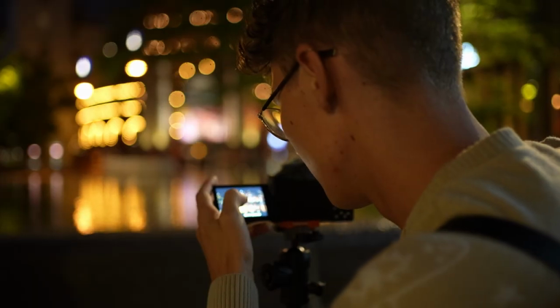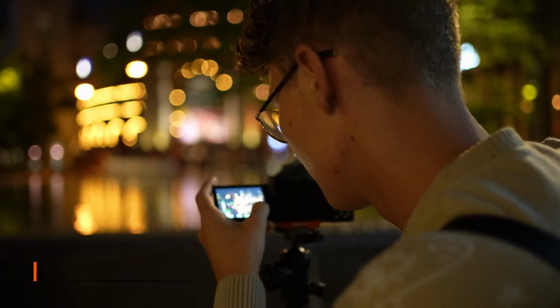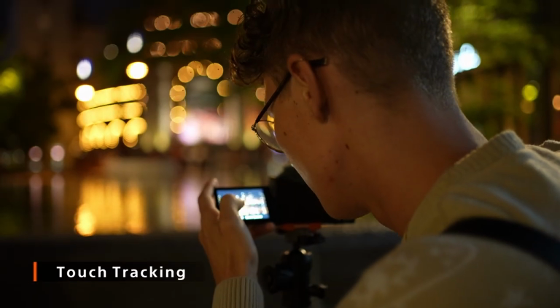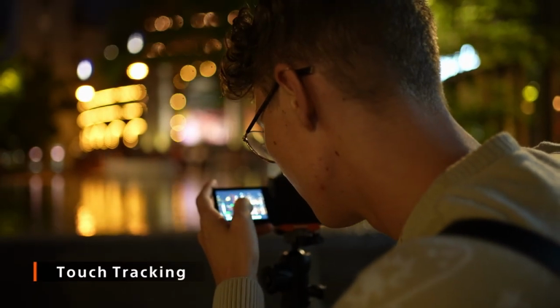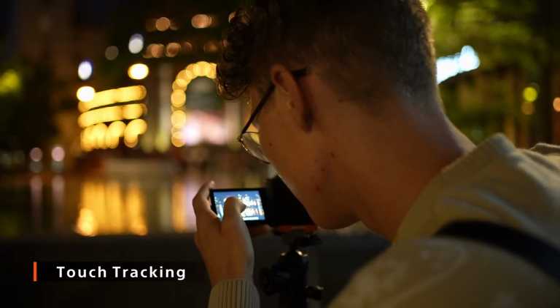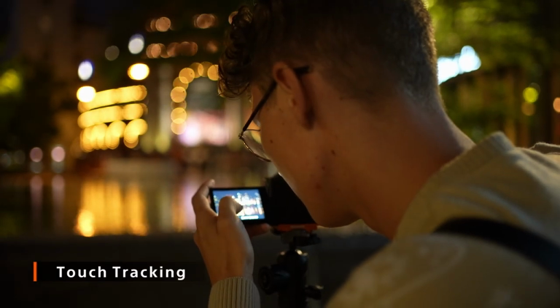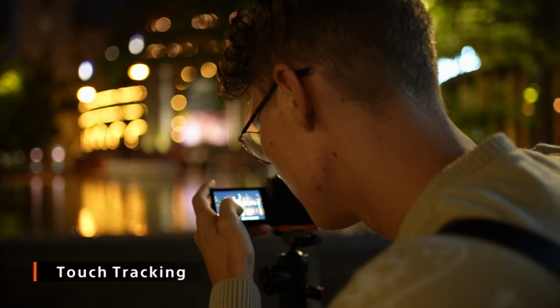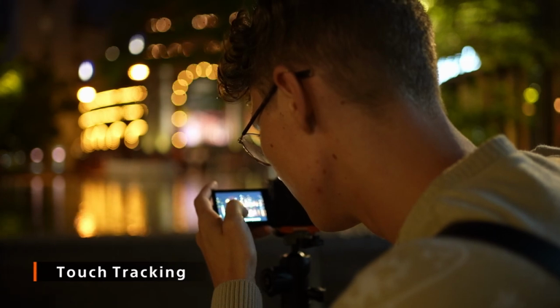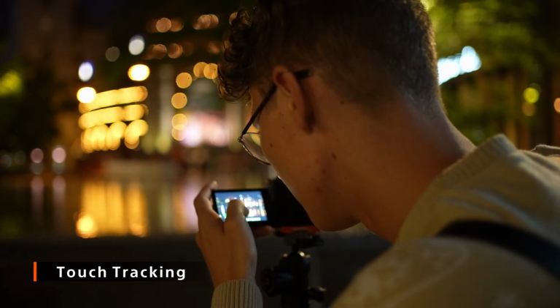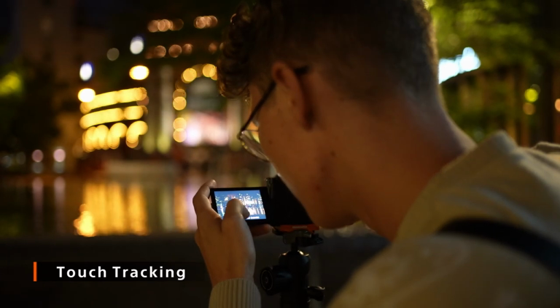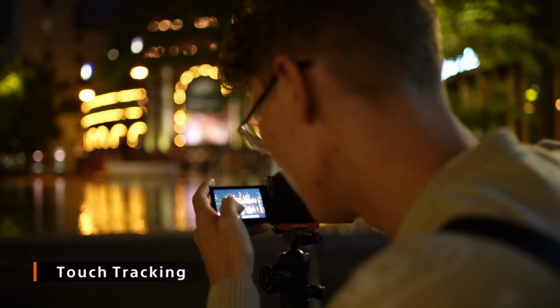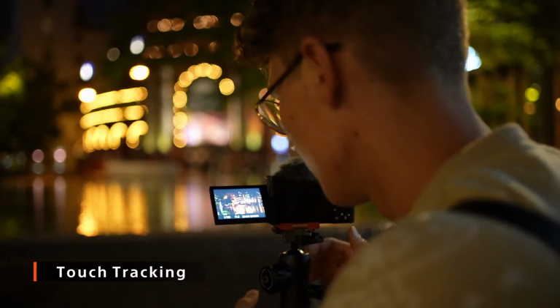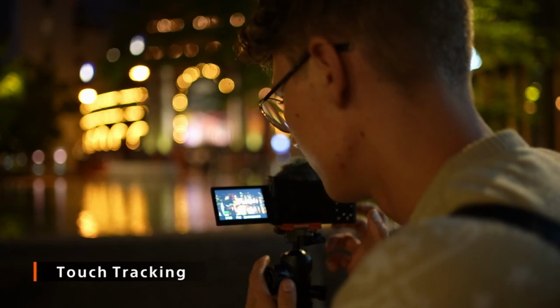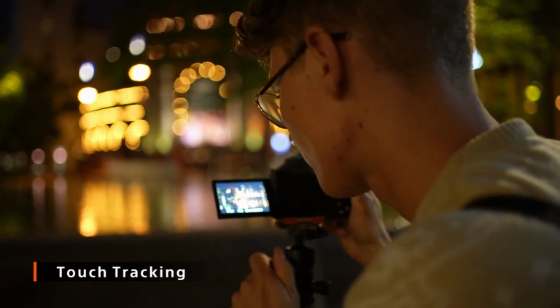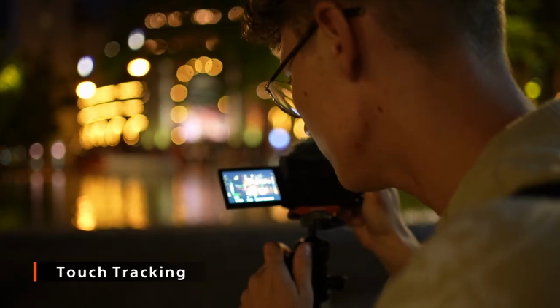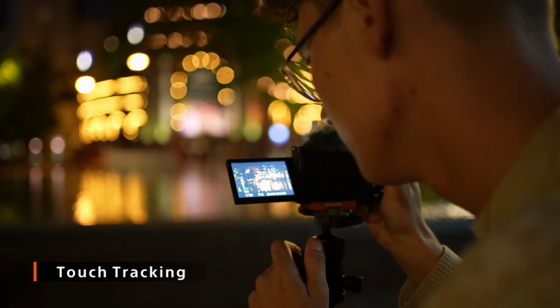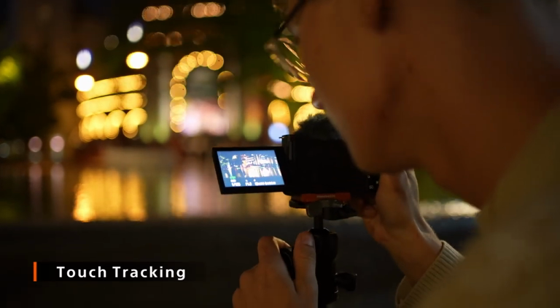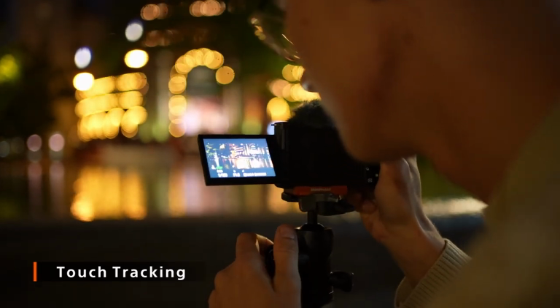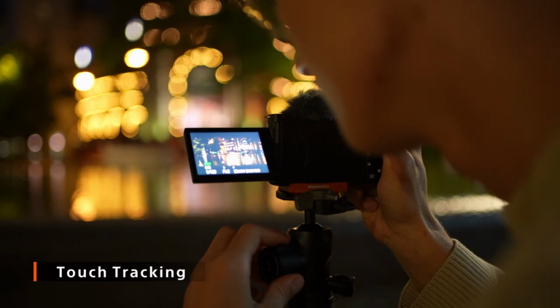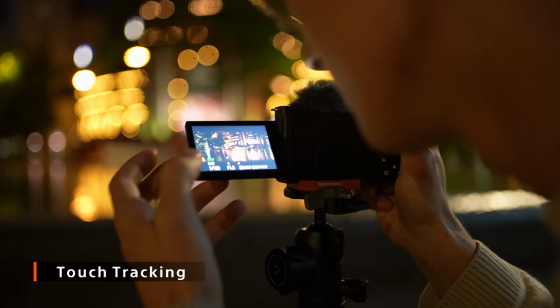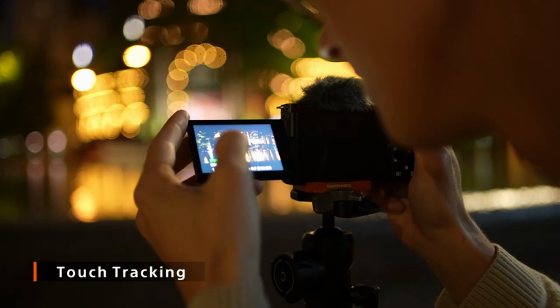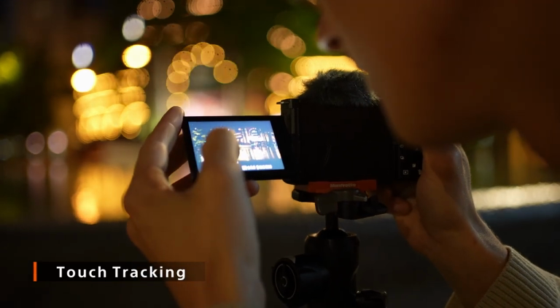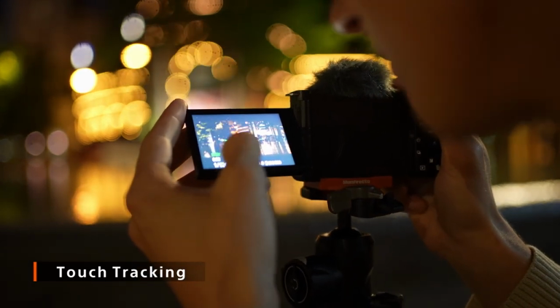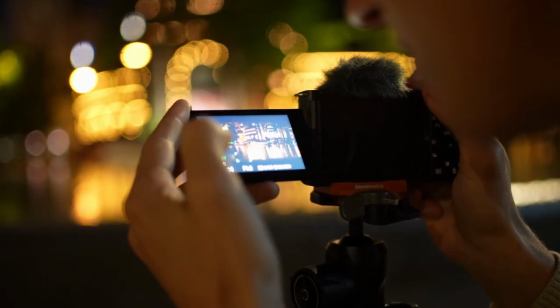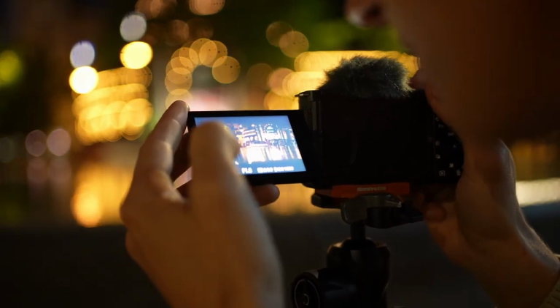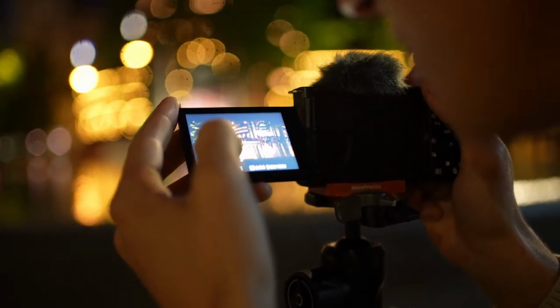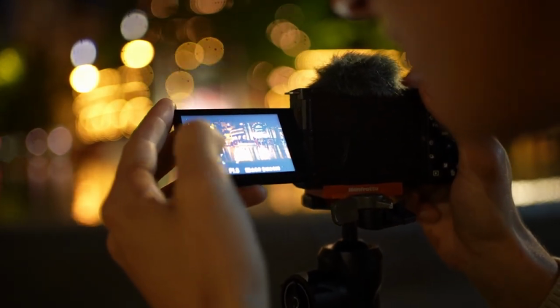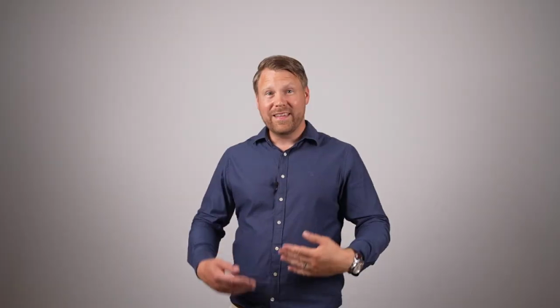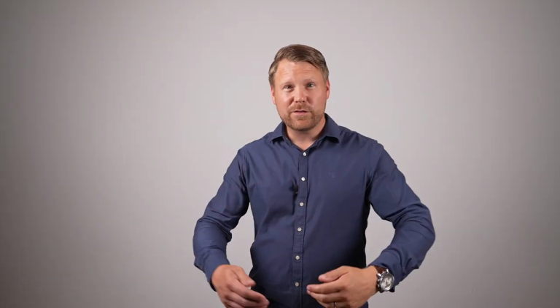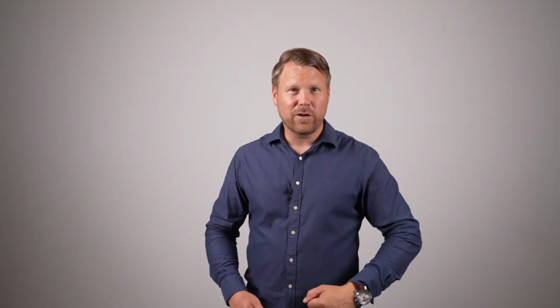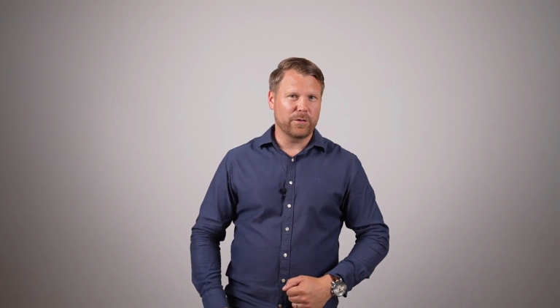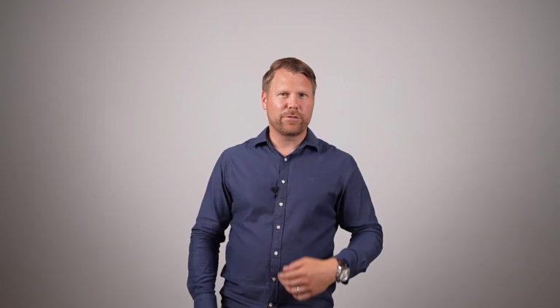With touch tracking, focusing is really simple. Just select your target by pressing on the touch screen and the camera will do it for you with great, smooth results.